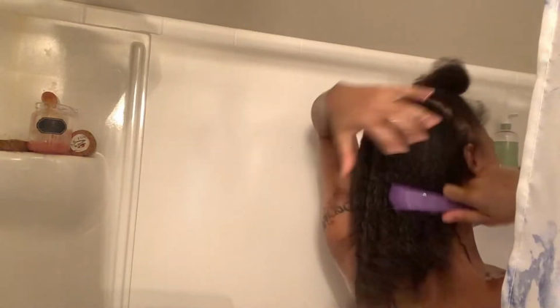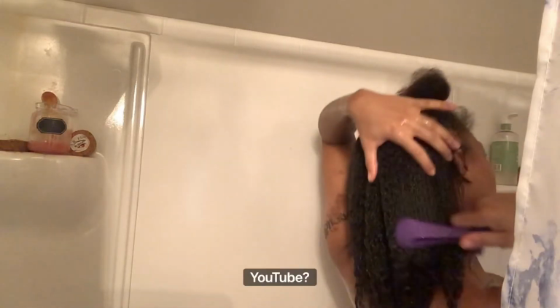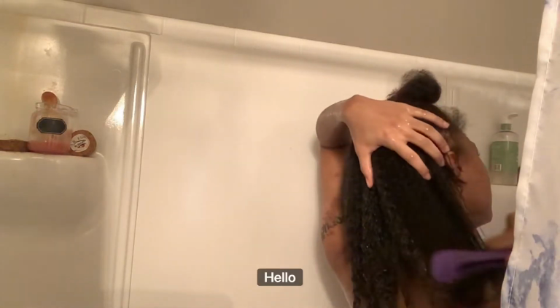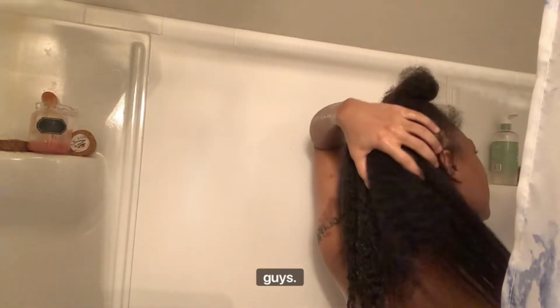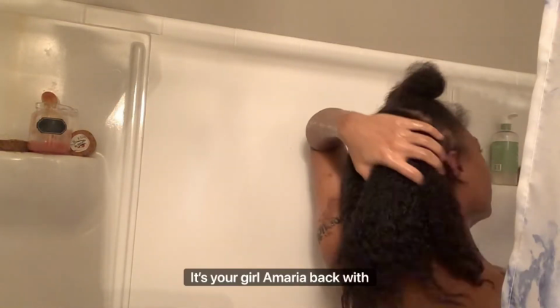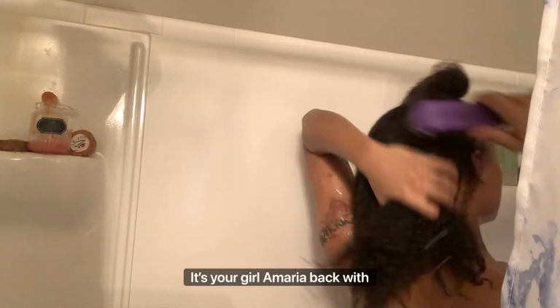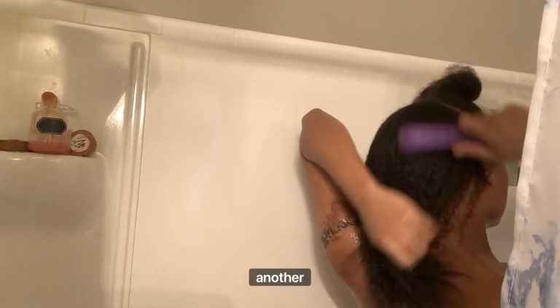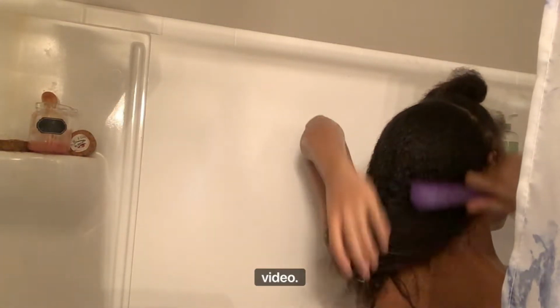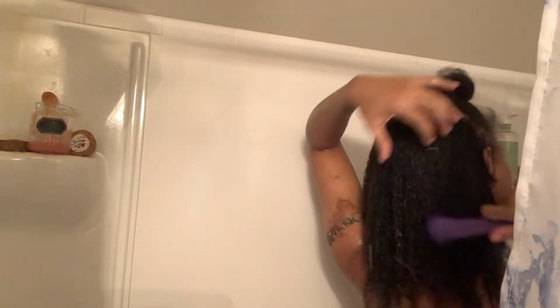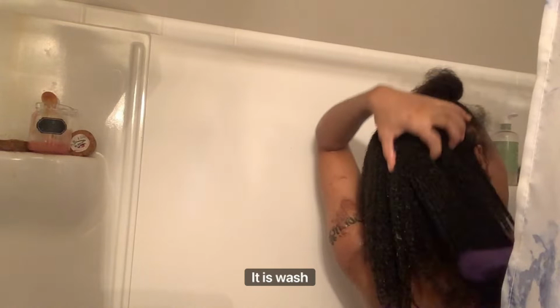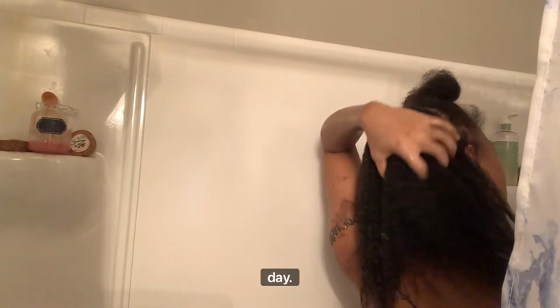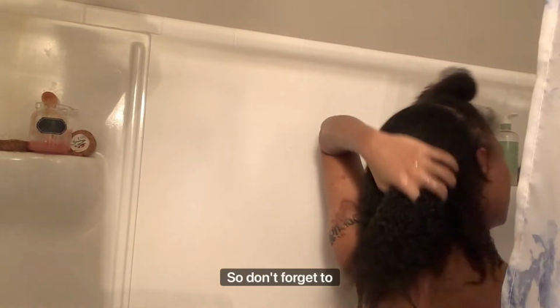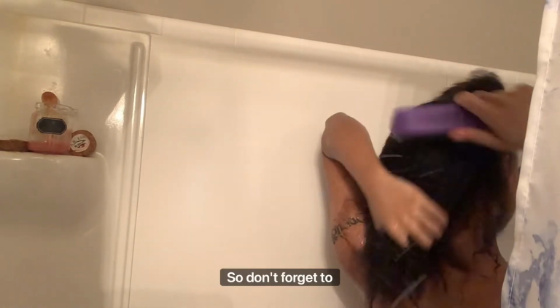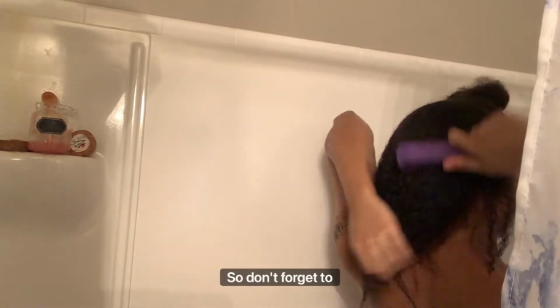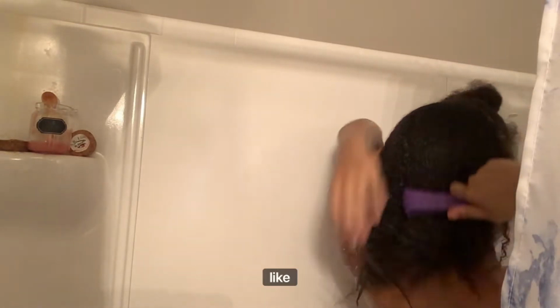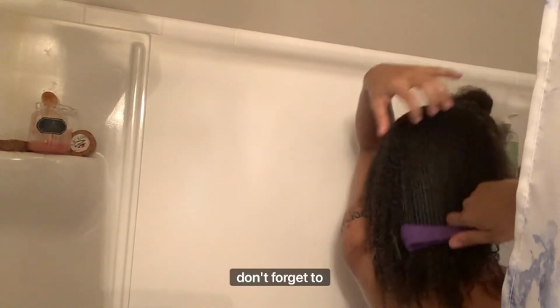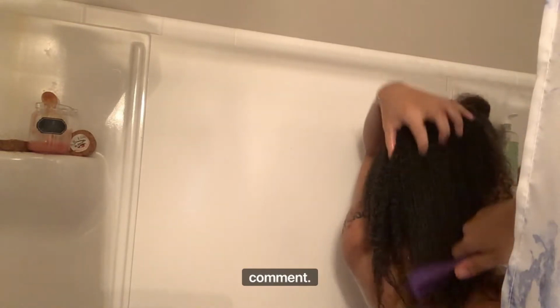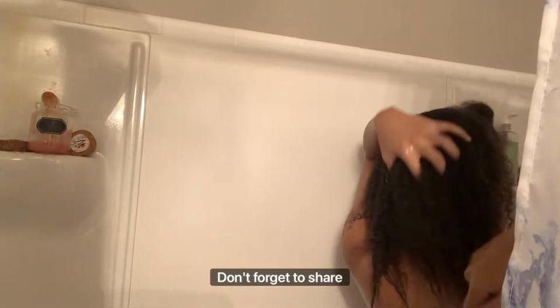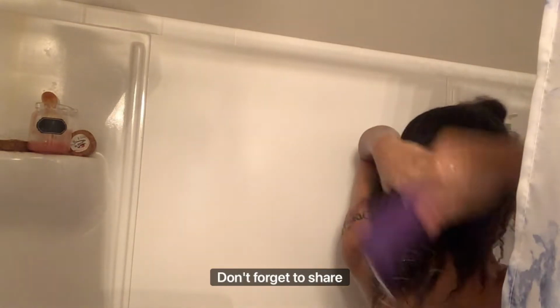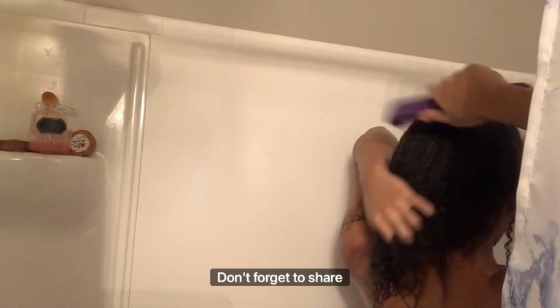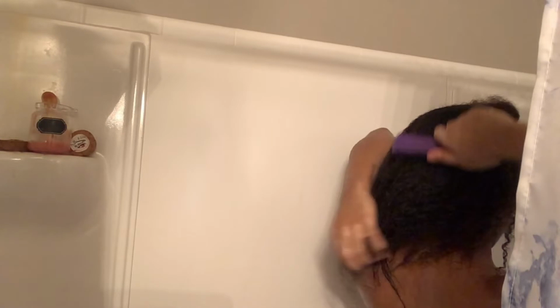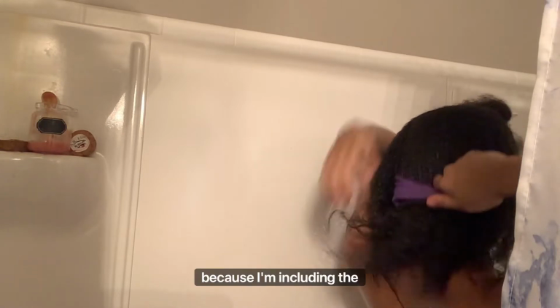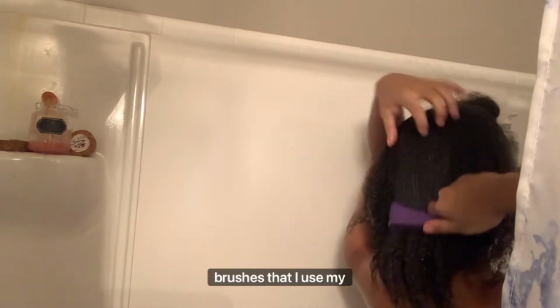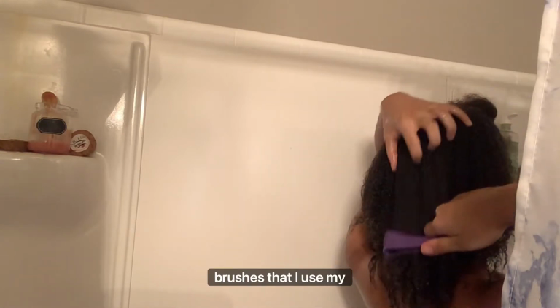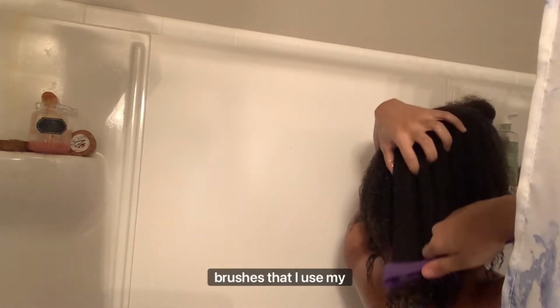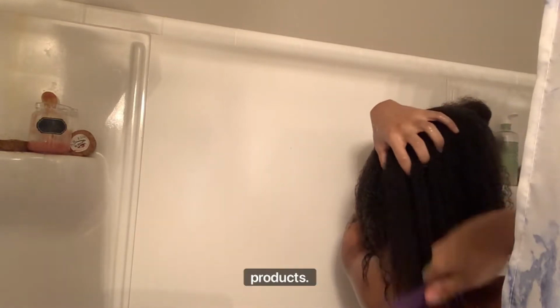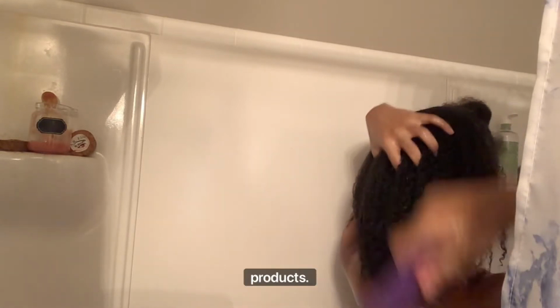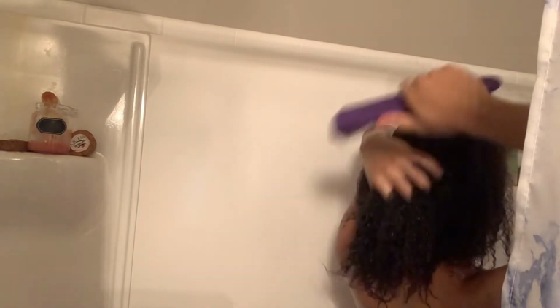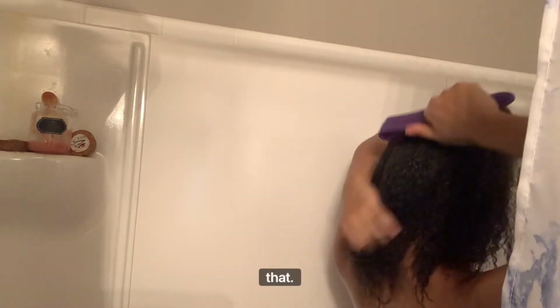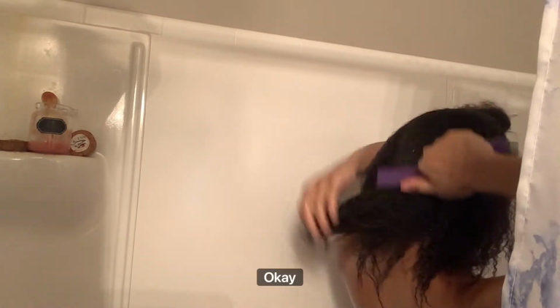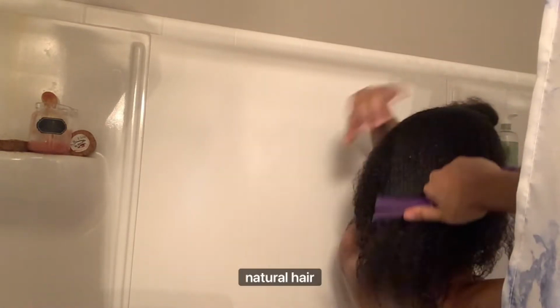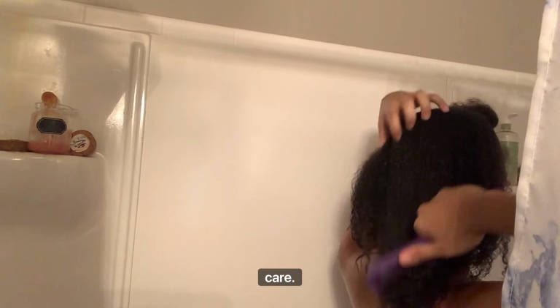What's up YouTube? Hello guys, it's your girl LaMaria back with another video. It is wash day, so don't forget to like, don't forget to comment, don't forget to share because I'm including the brushes that I use, my products, all of that. Okay, natural hair care.